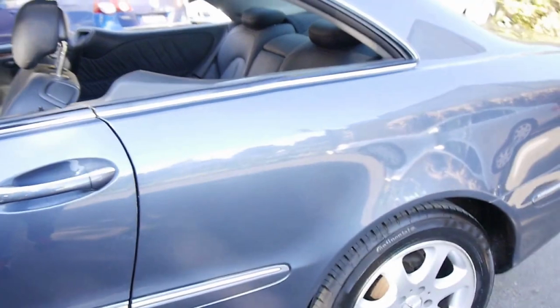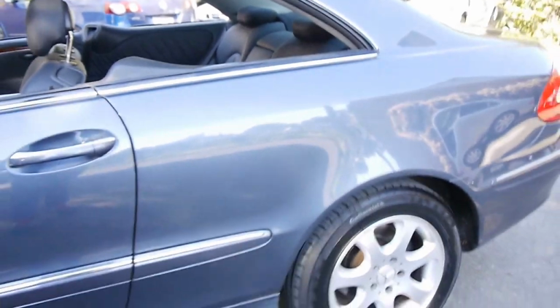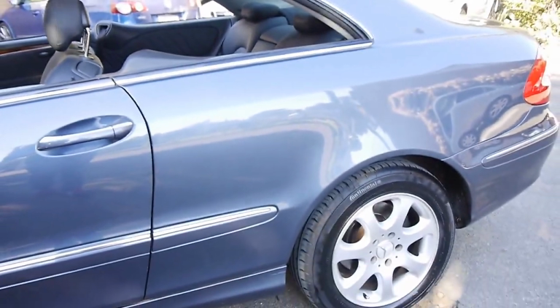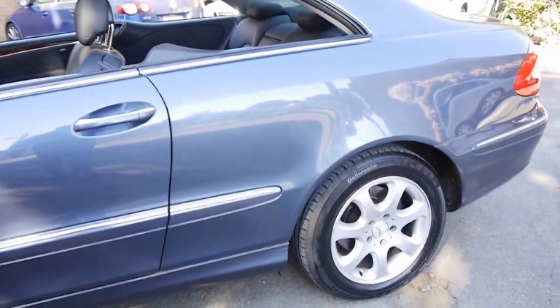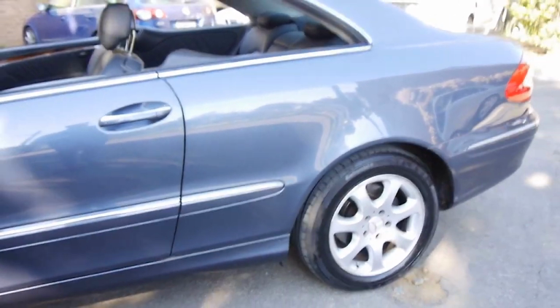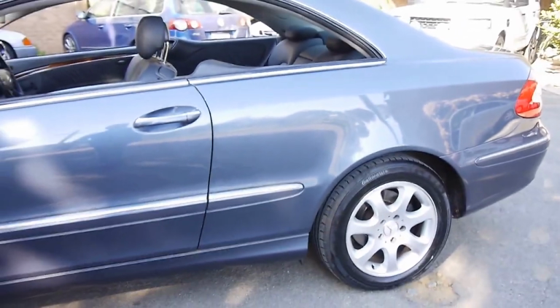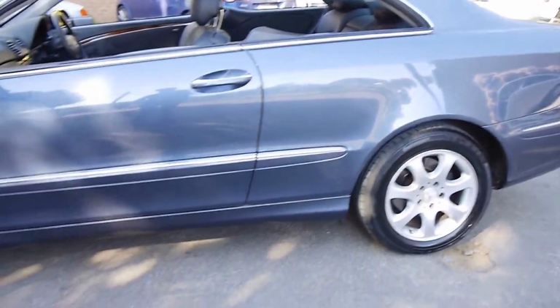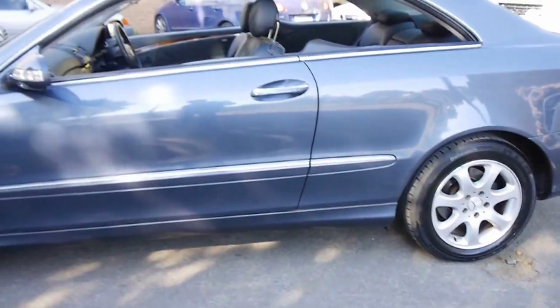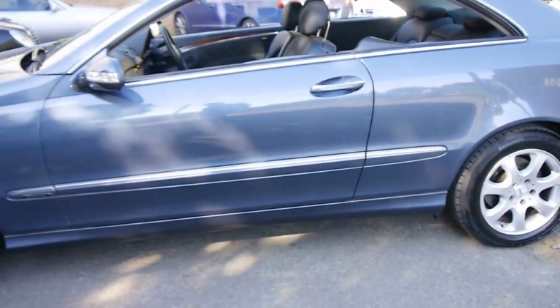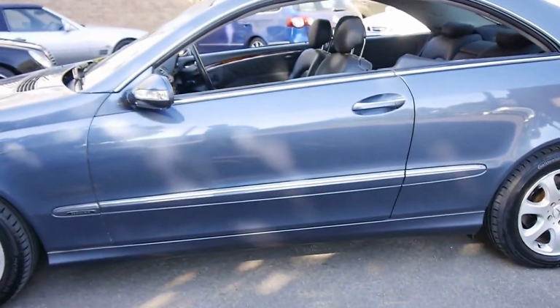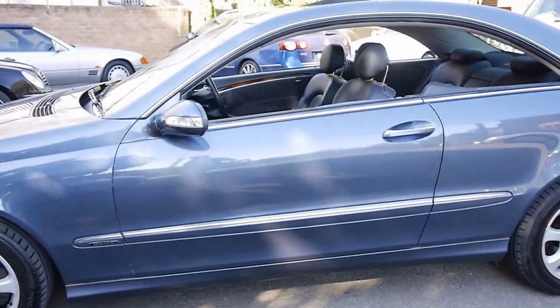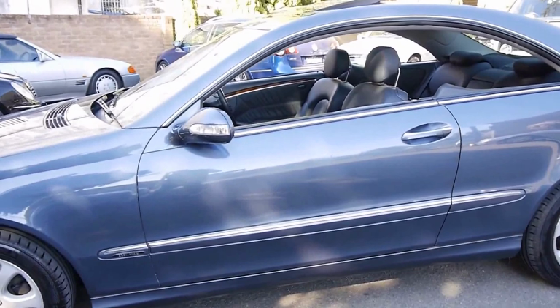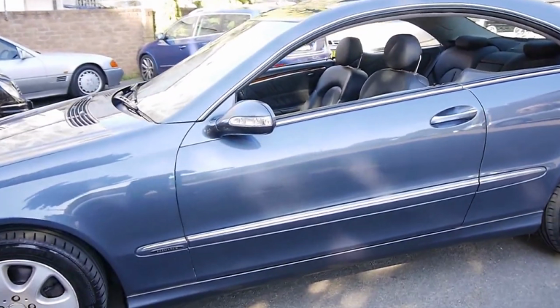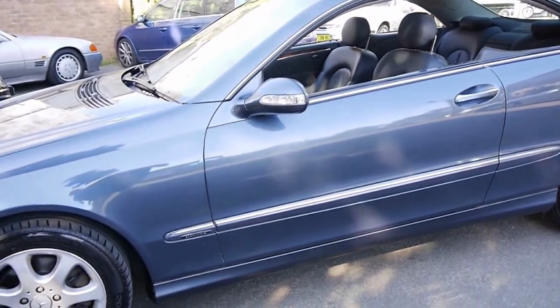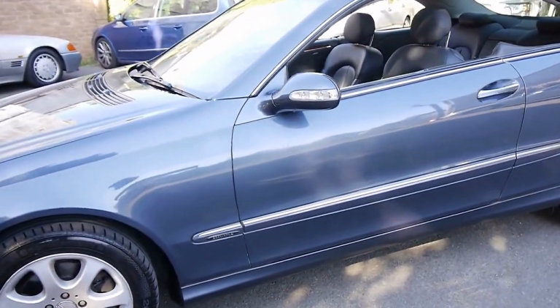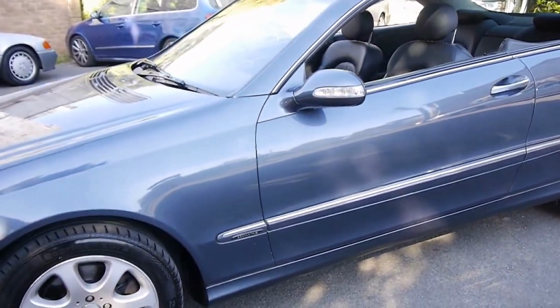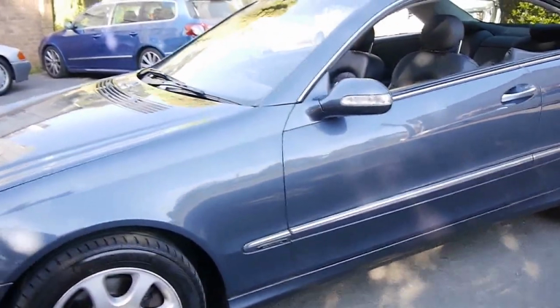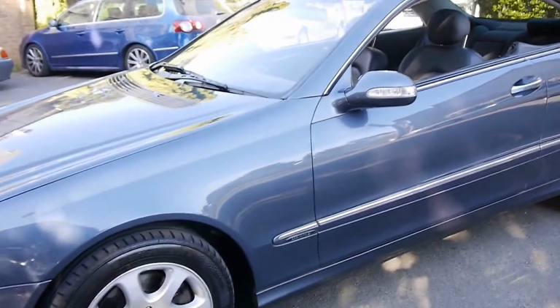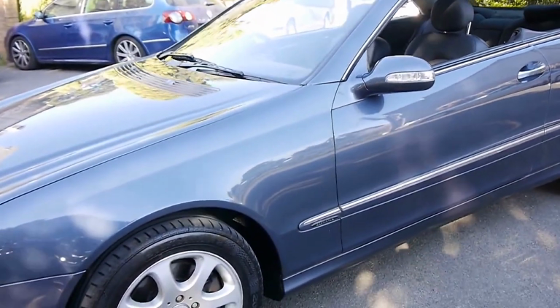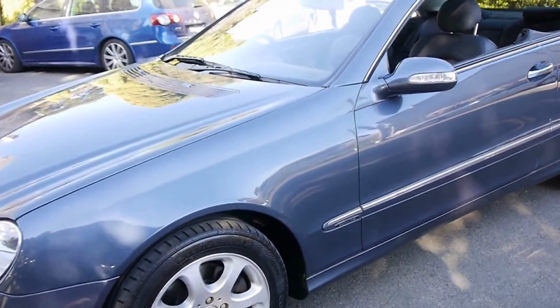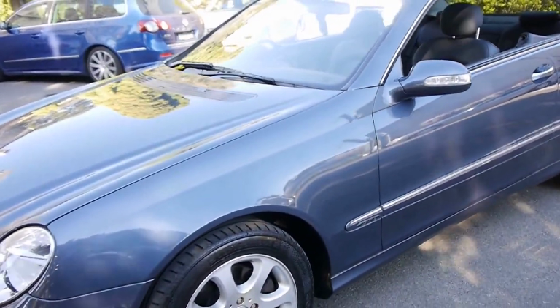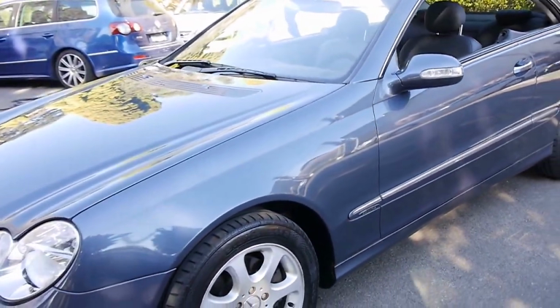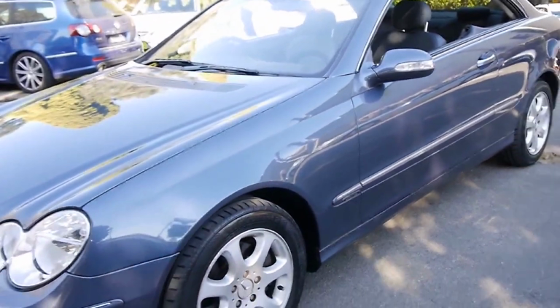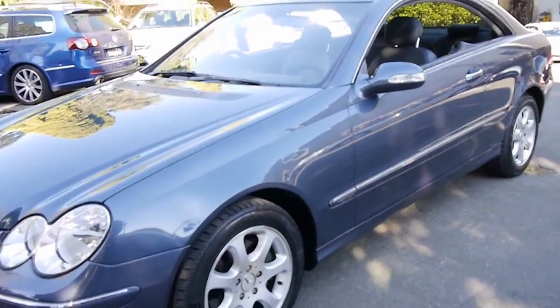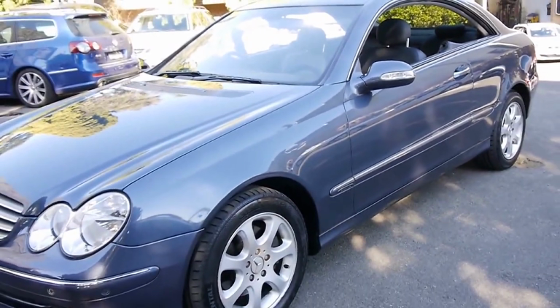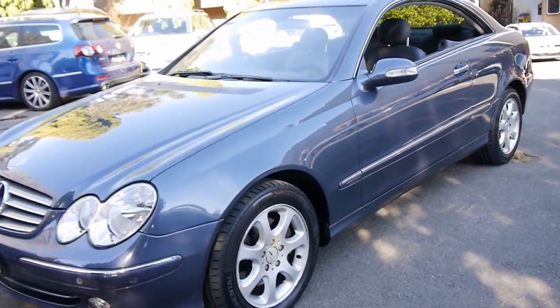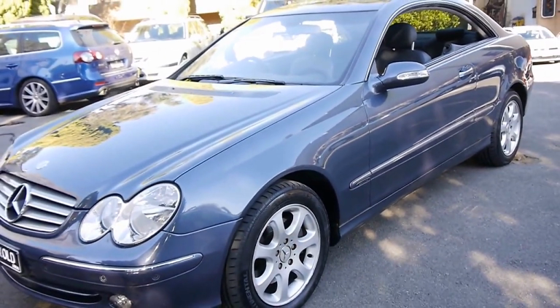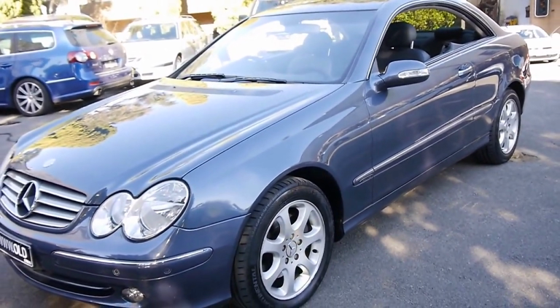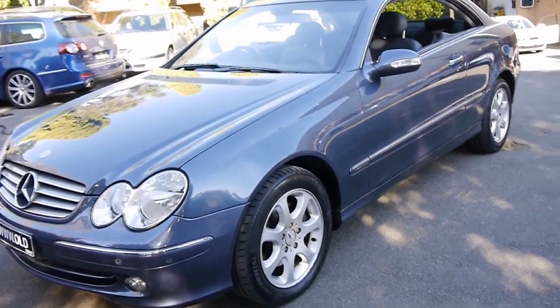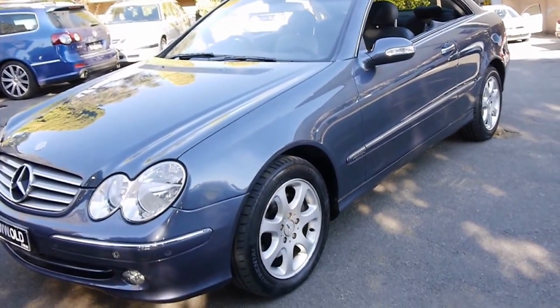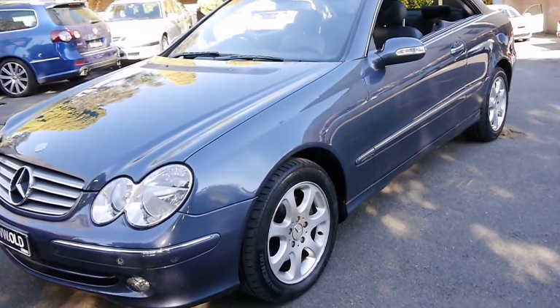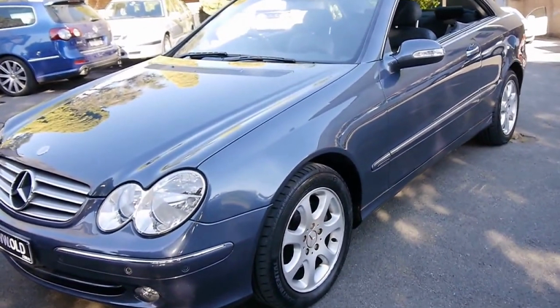I also really like these original Mercedes-Benz wheels. Sometimes people buy these CLKs and put big AMG 18, 19, or 20-inch wheels on them — they just look terrible and they put a huge amount of strain on all the suspension components.